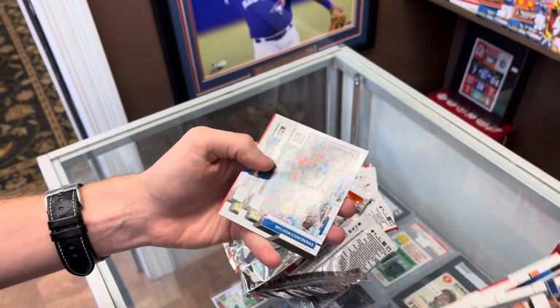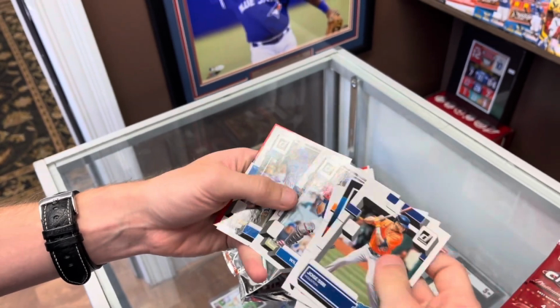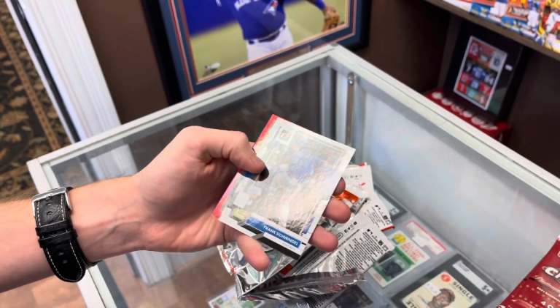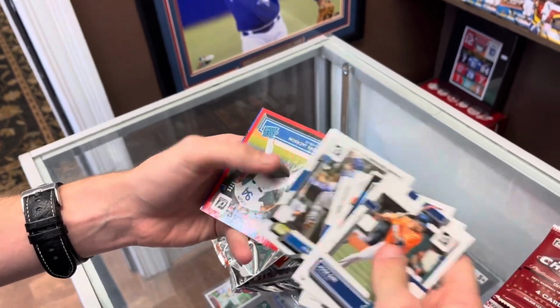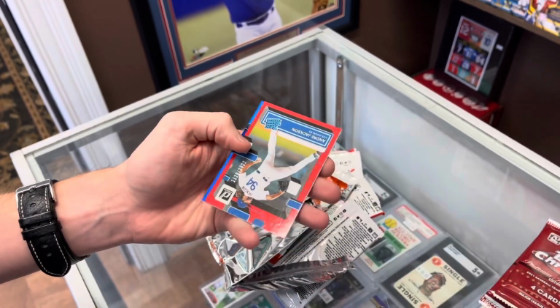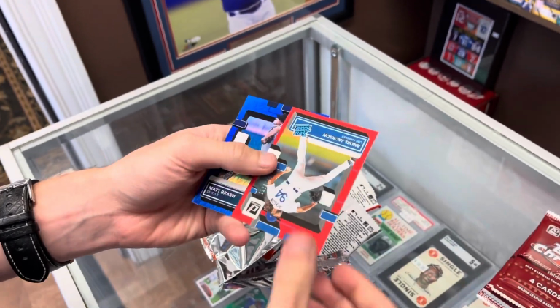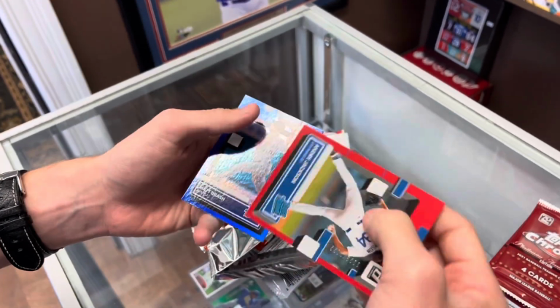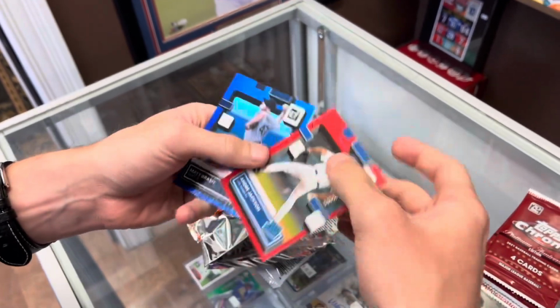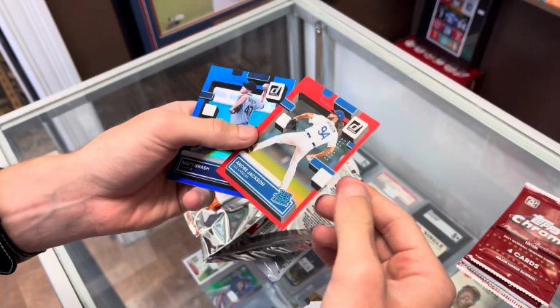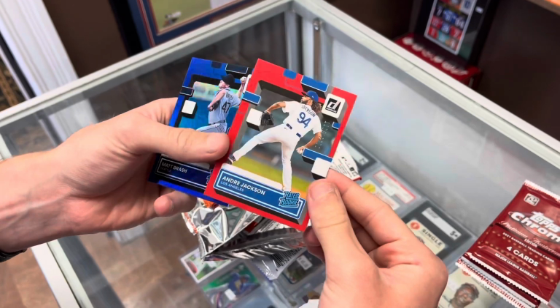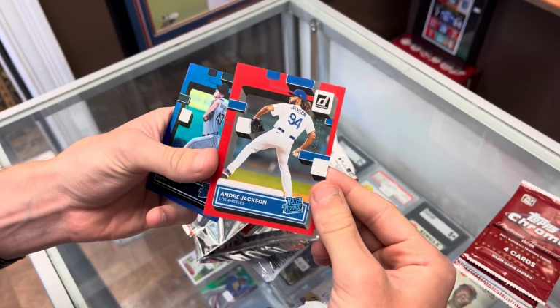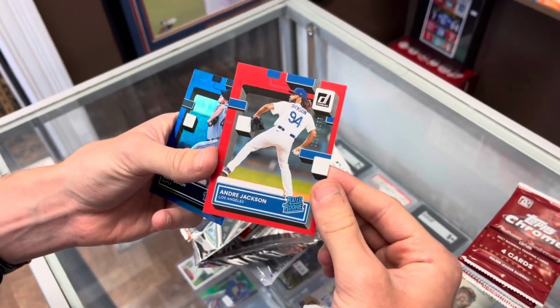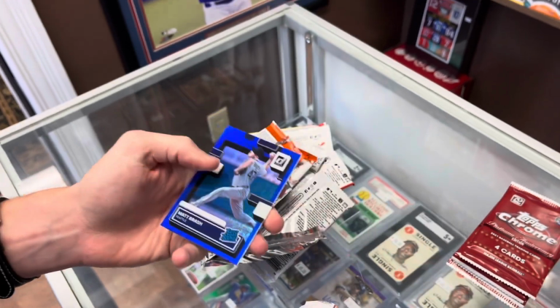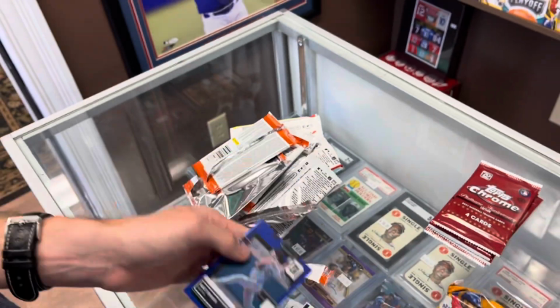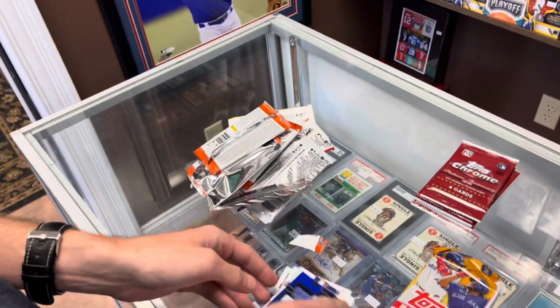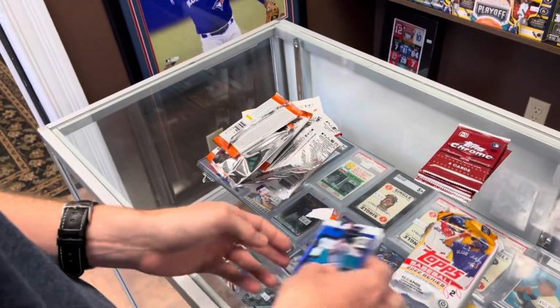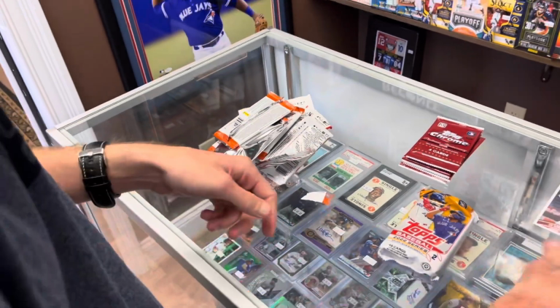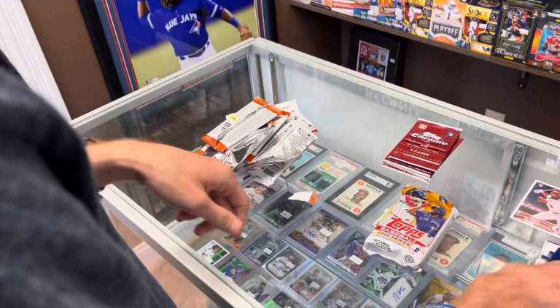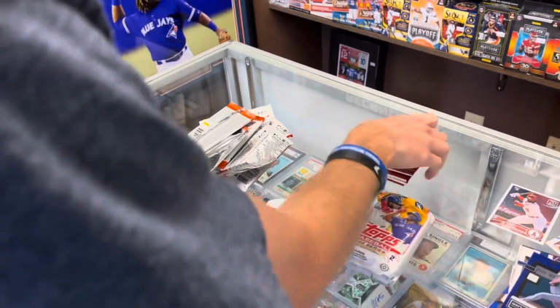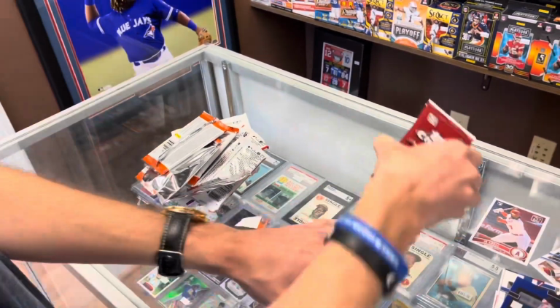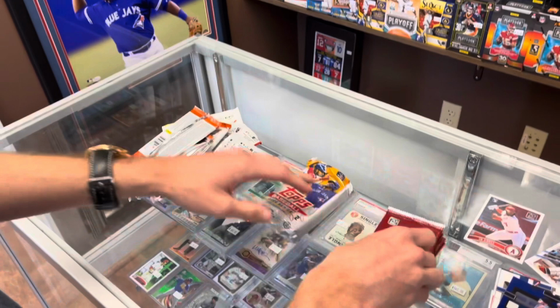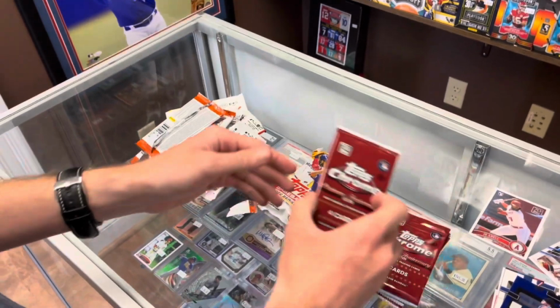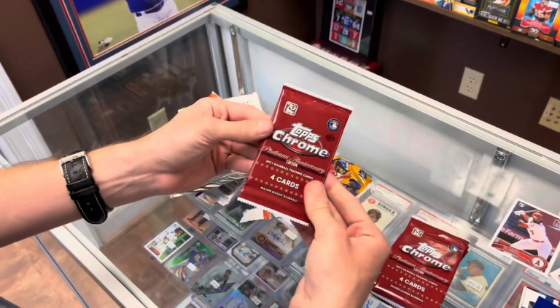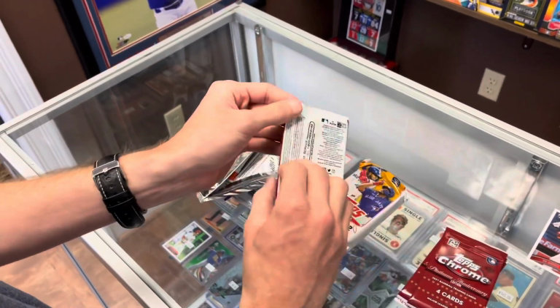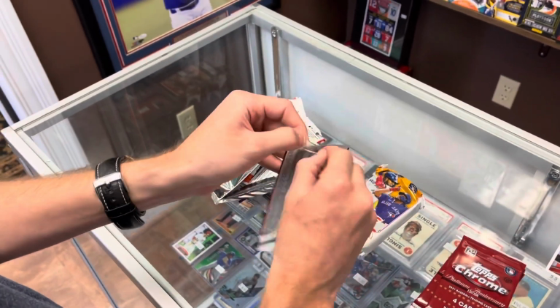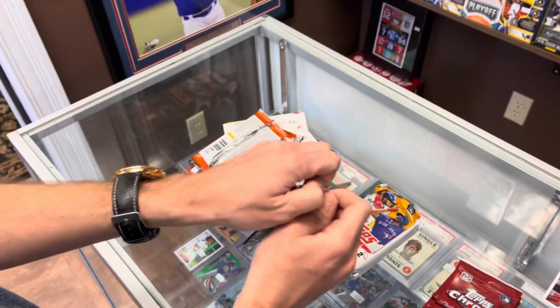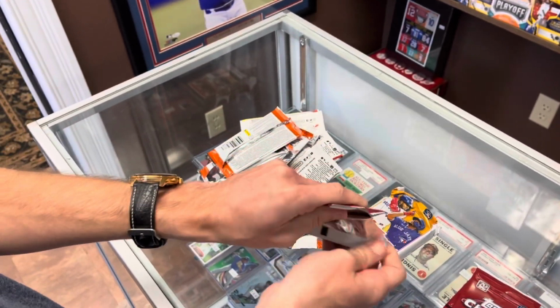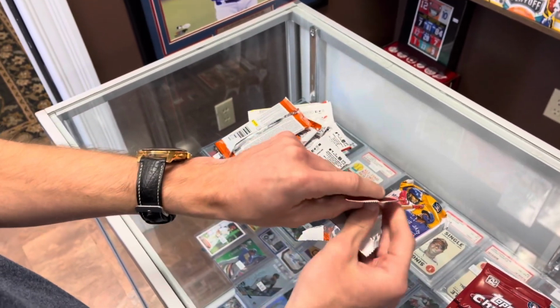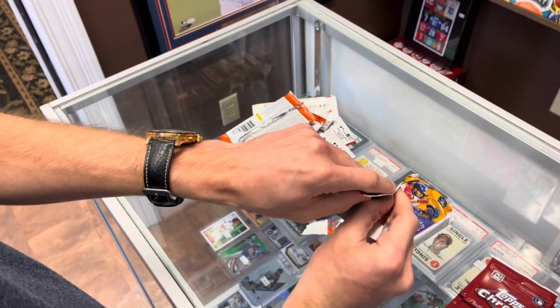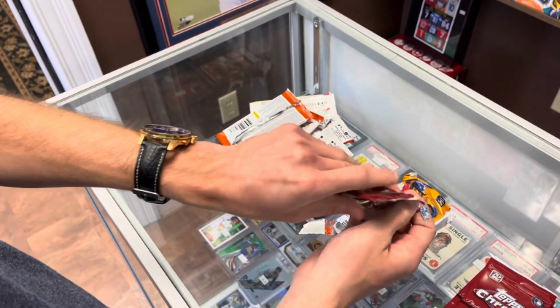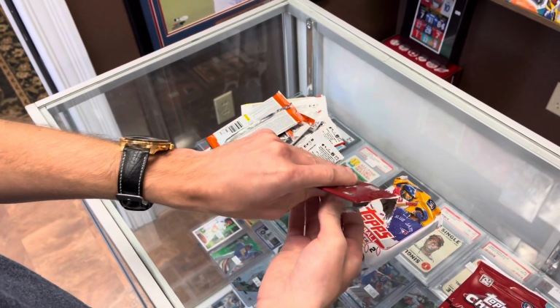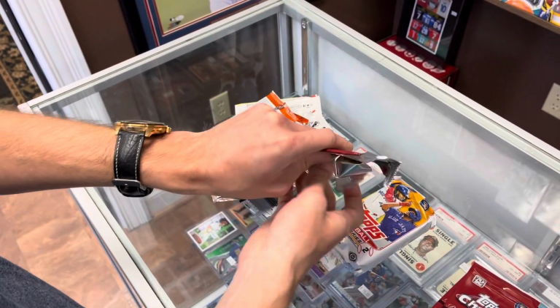We got a rated rookie numbered — Andre Jackson out of 2022 for the Dodgers. Alright, so last few here: we got Chrome Platinum and one jumbo pack. These Chrome are pretty fun.